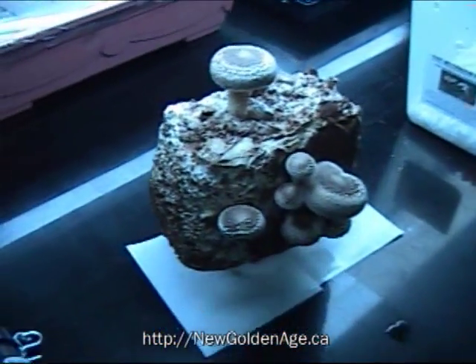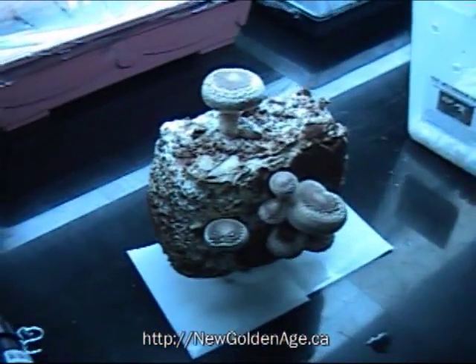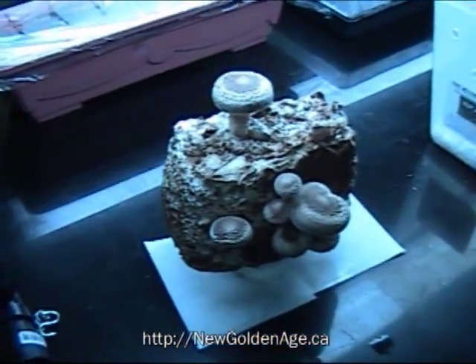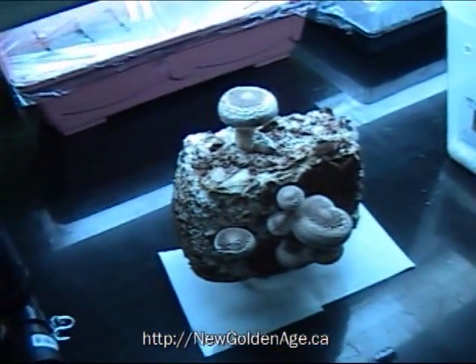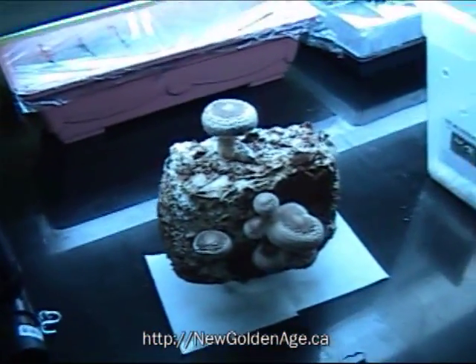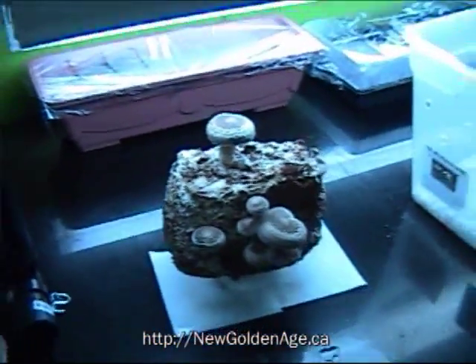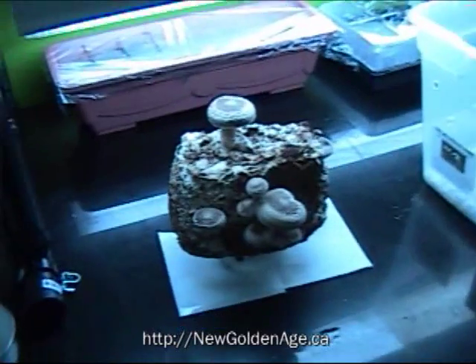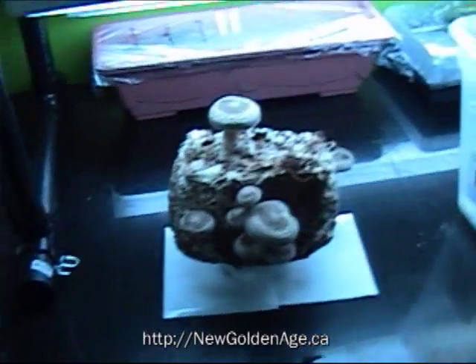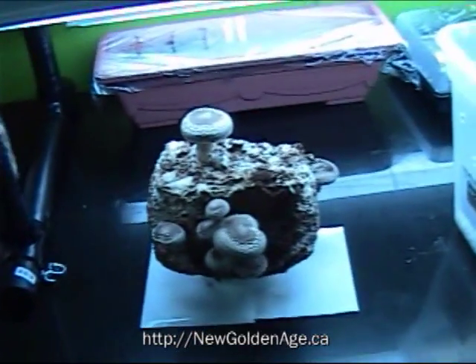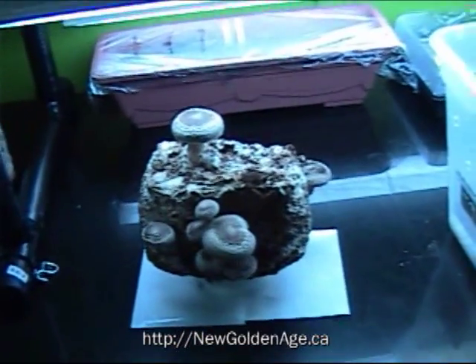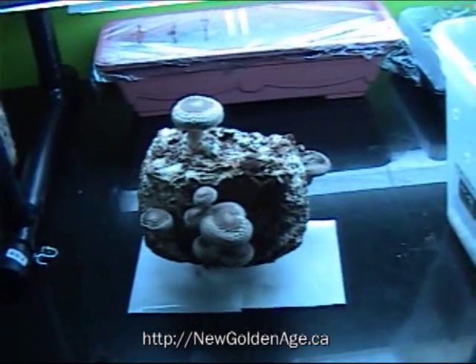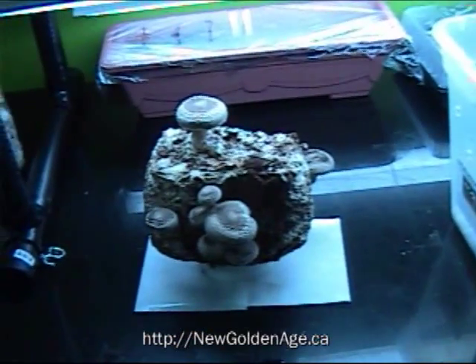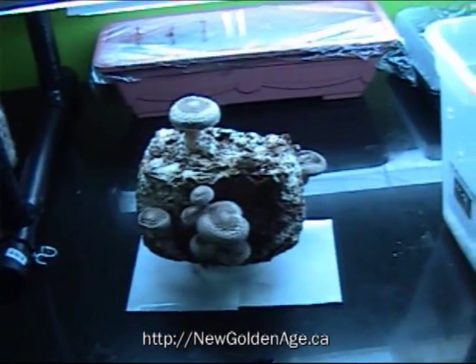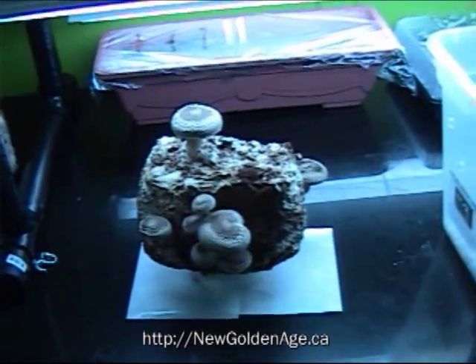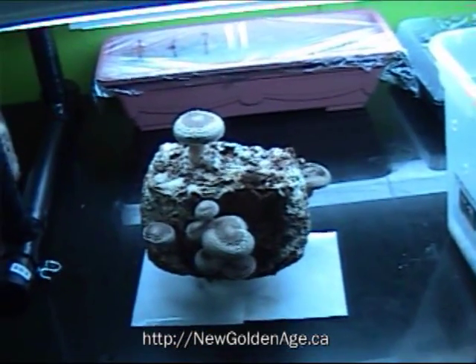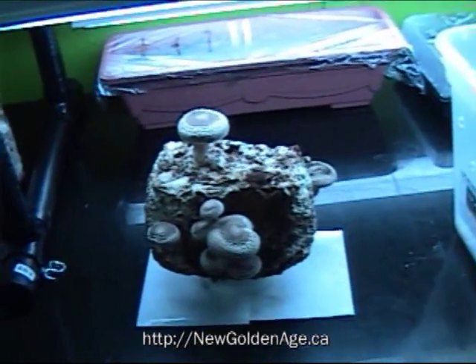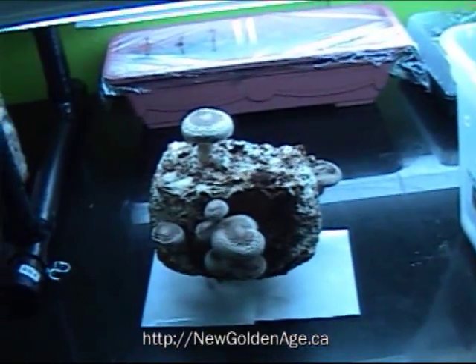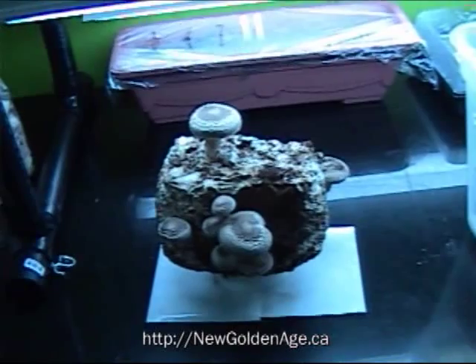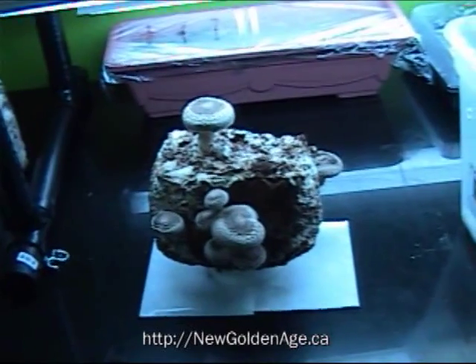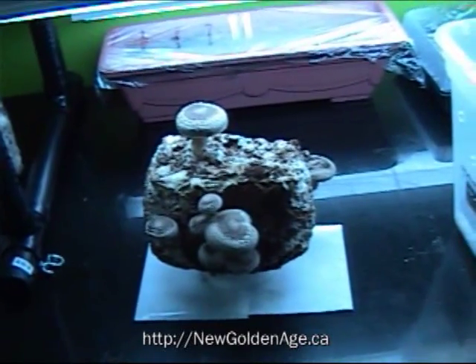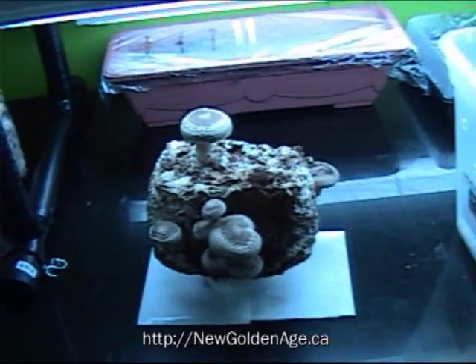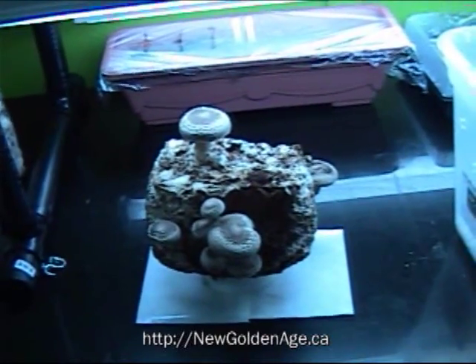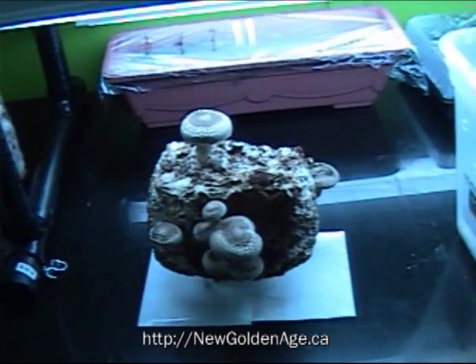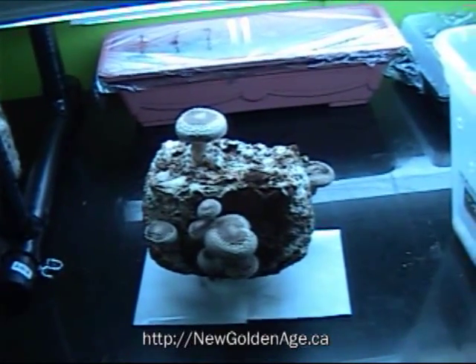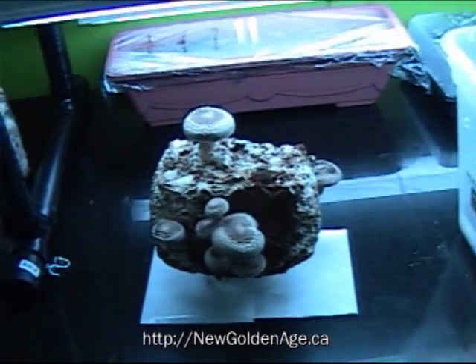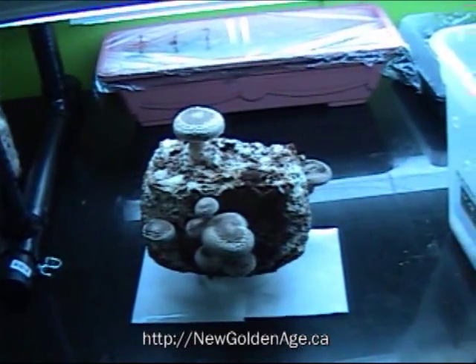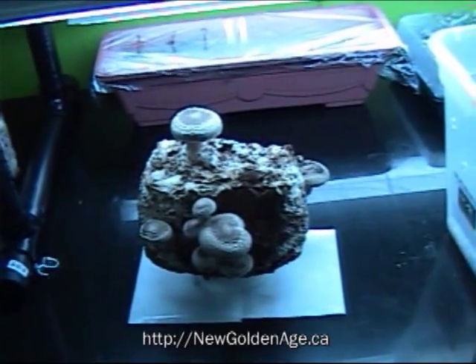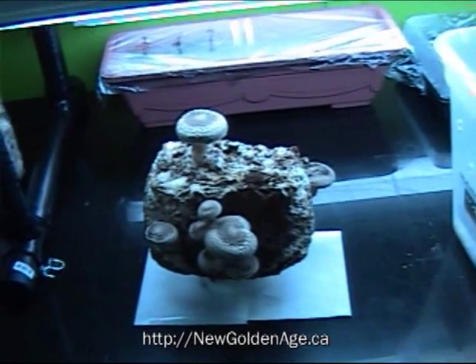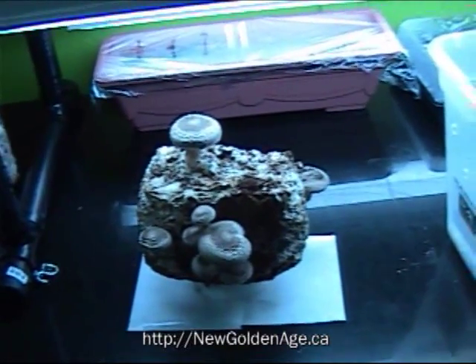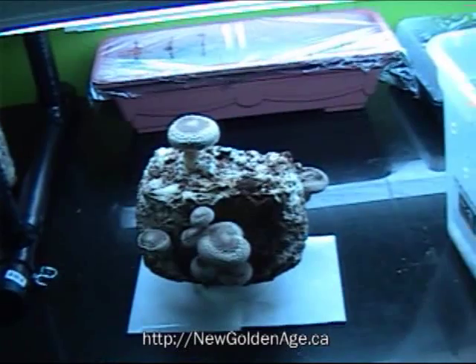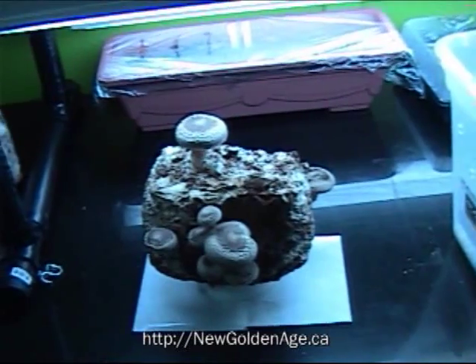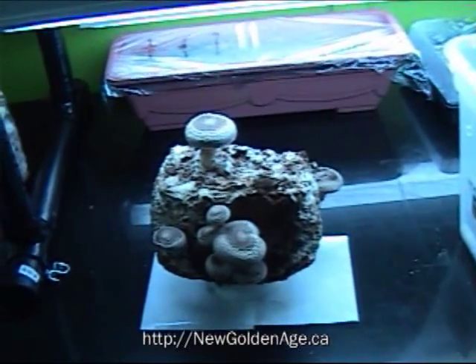My thought is that I'm going to produce ten of these blocks. And if each one produces approximately ten mushrooms, I can get about a hundred mushrooms — dry them out, save them, and use them for medicinal purposes.